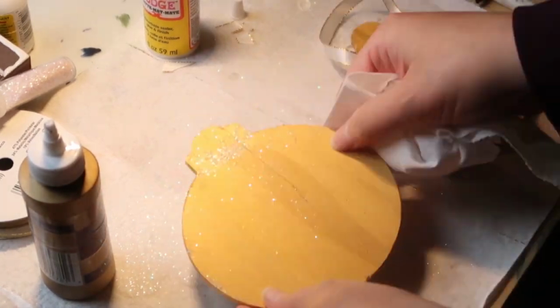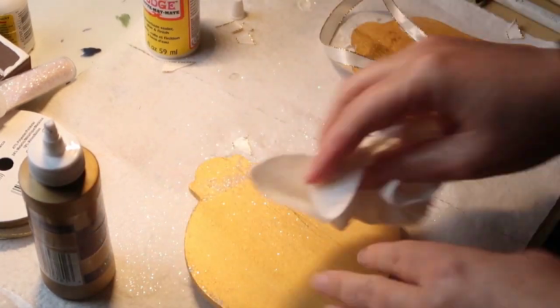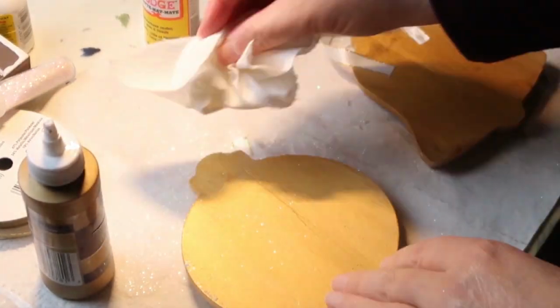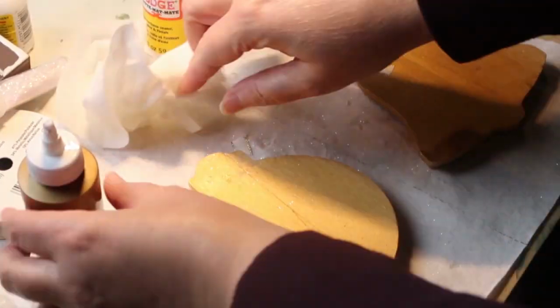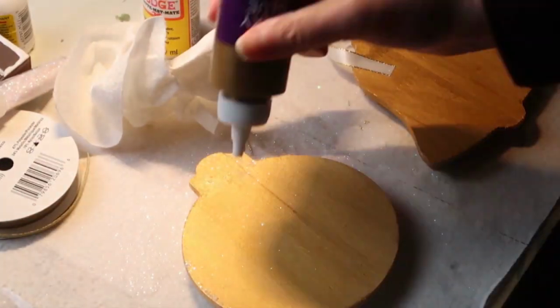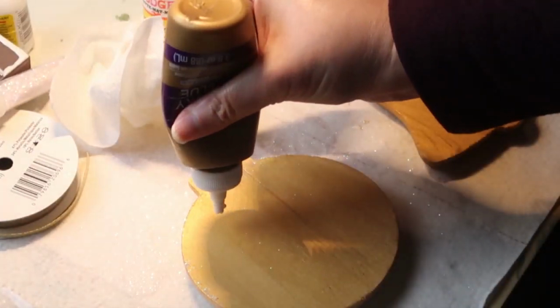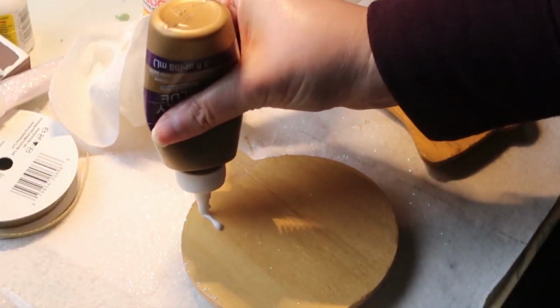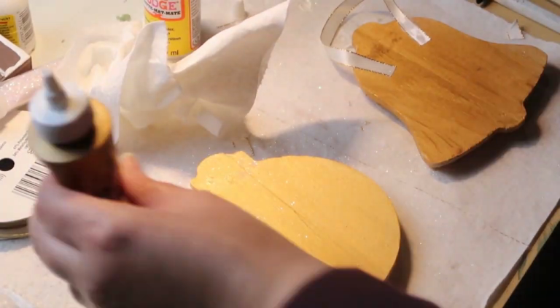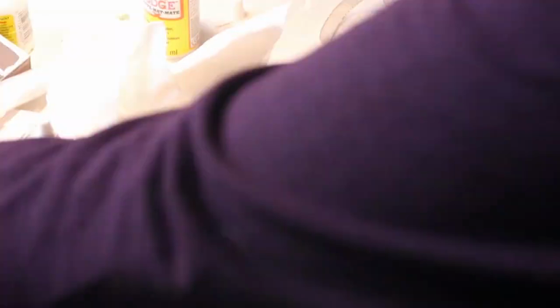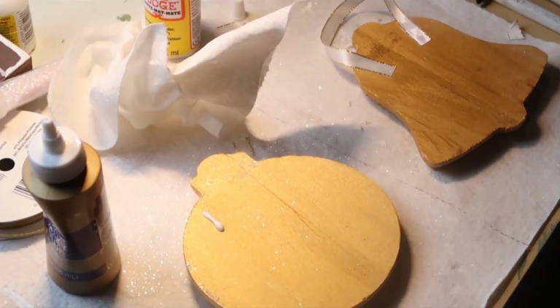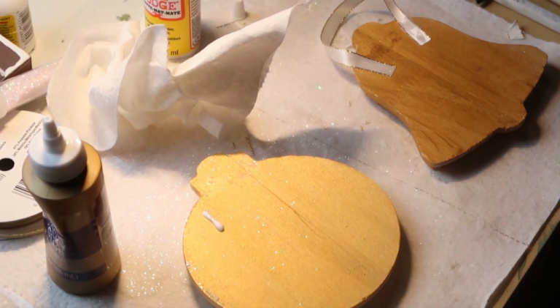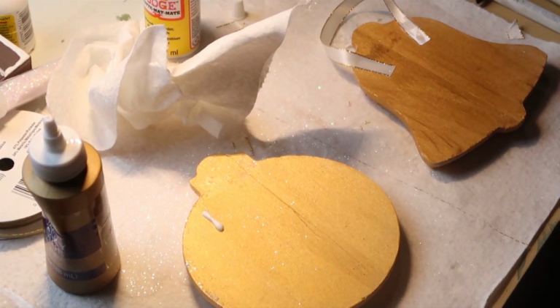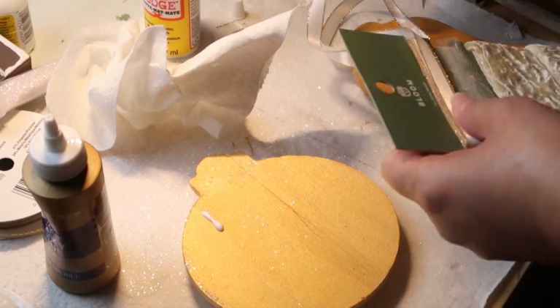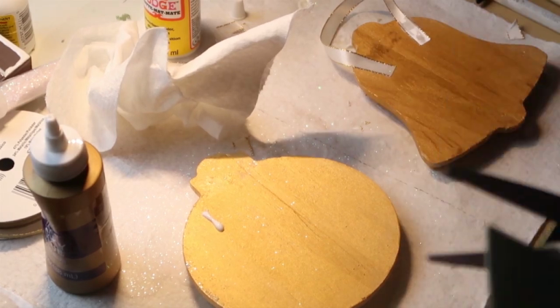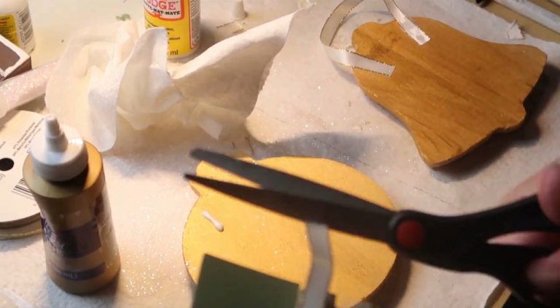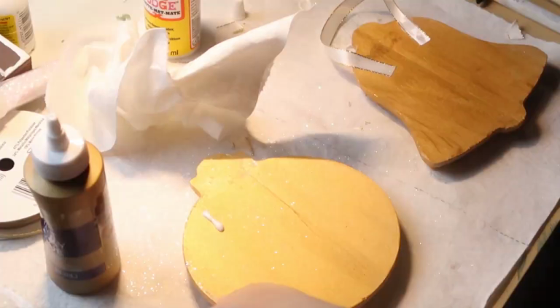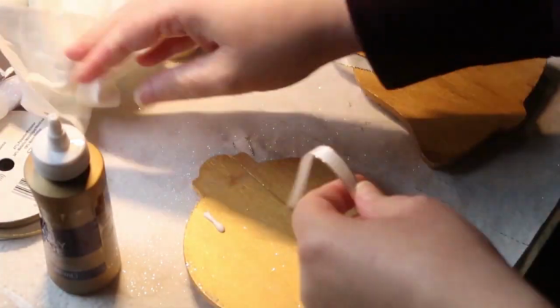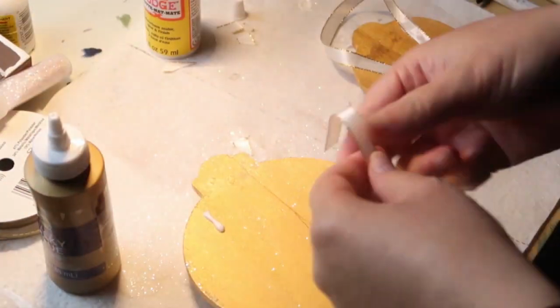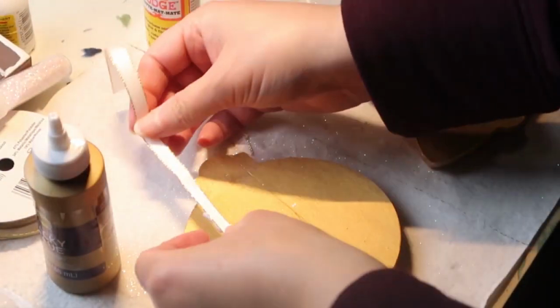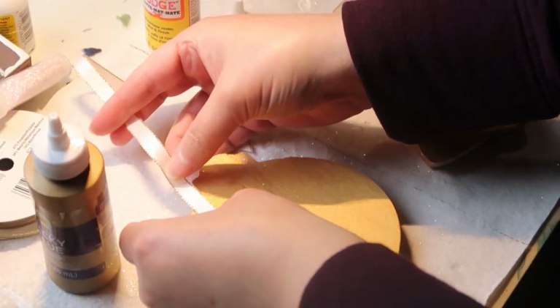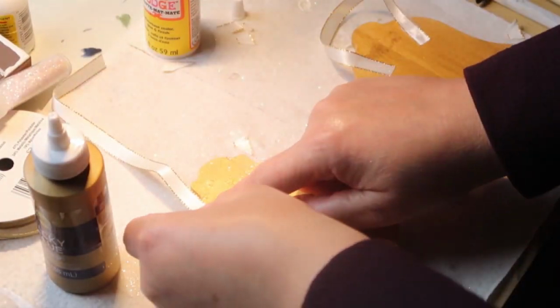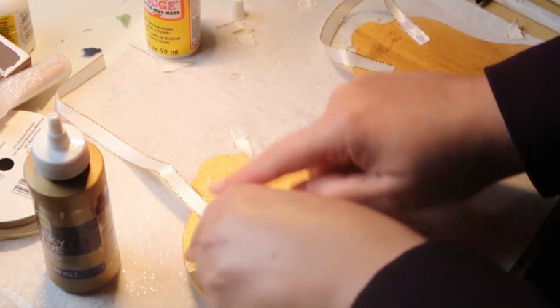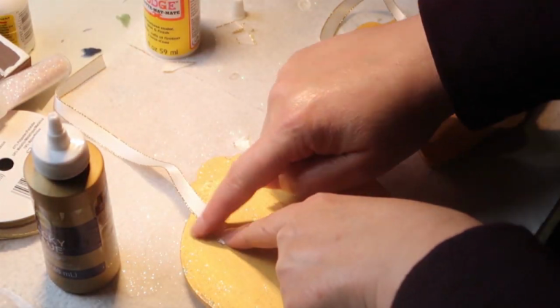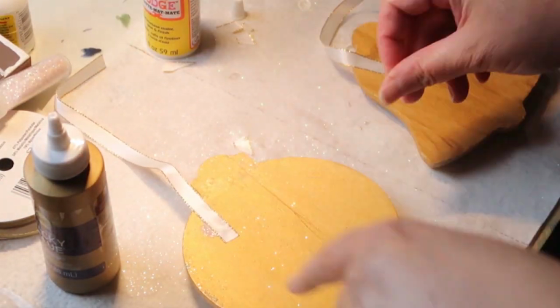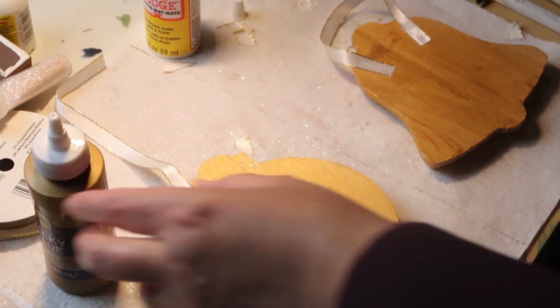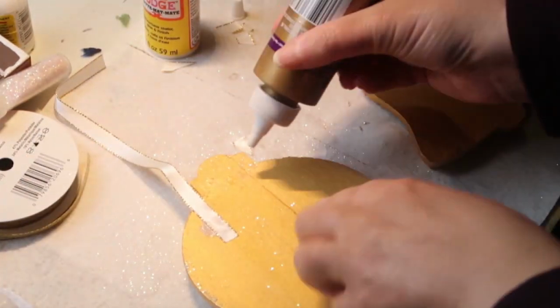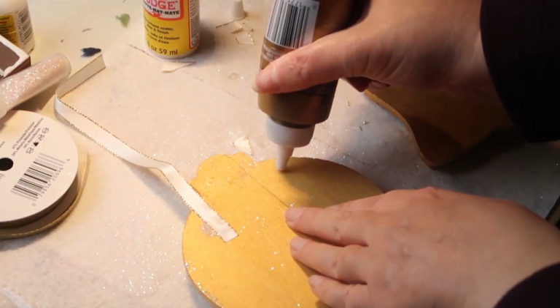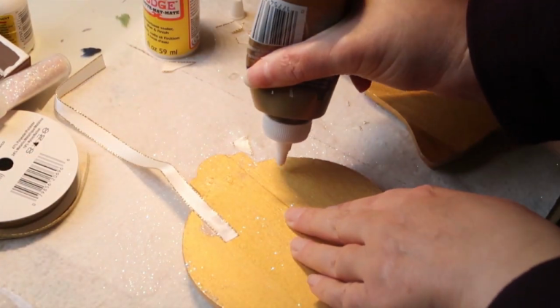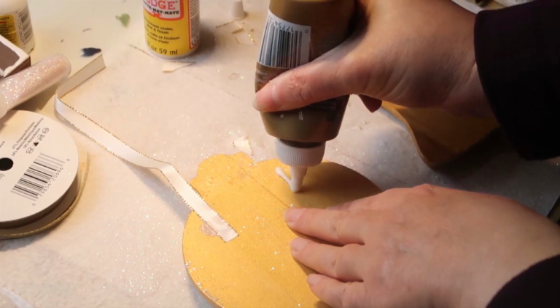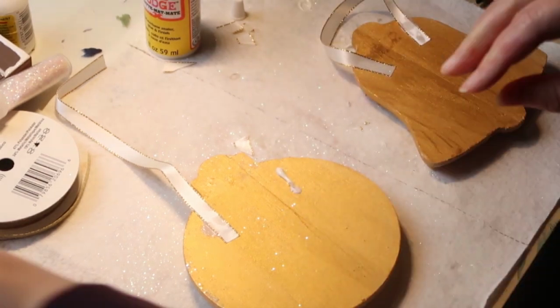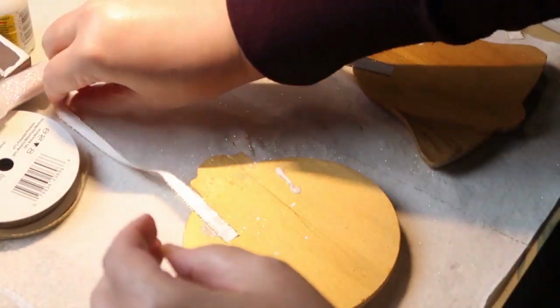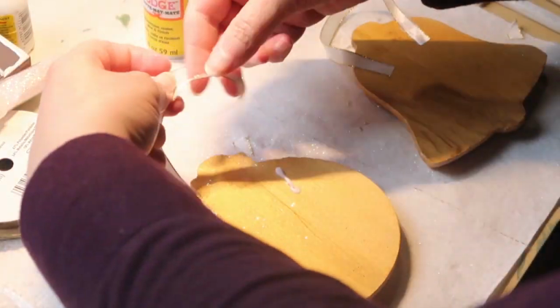I did add some all-over glitter, and I also added some pearls to the center of the snowflakes to give it a little more dimension.